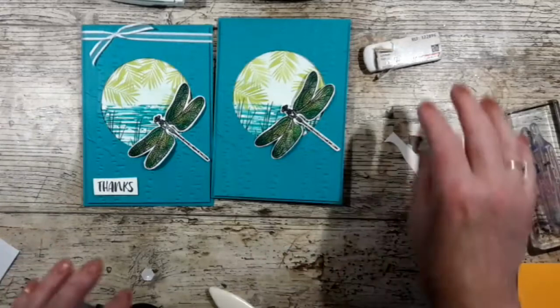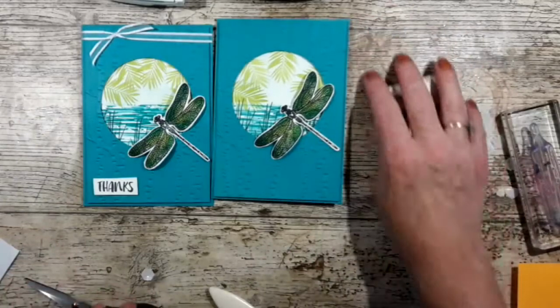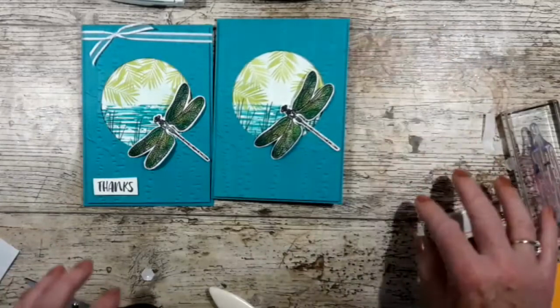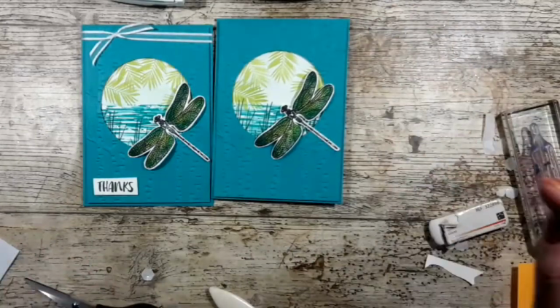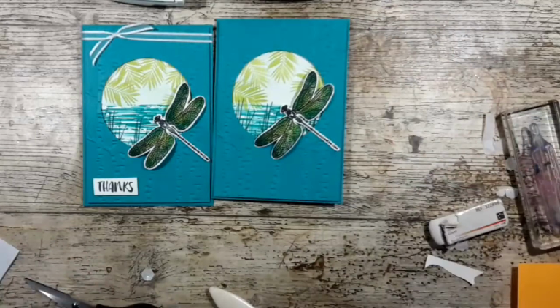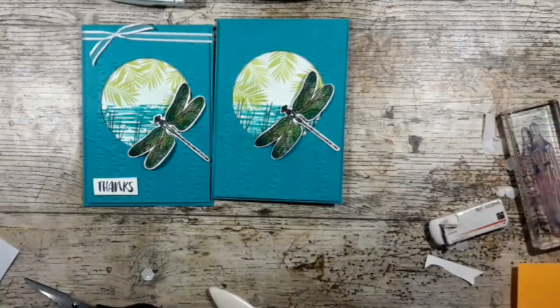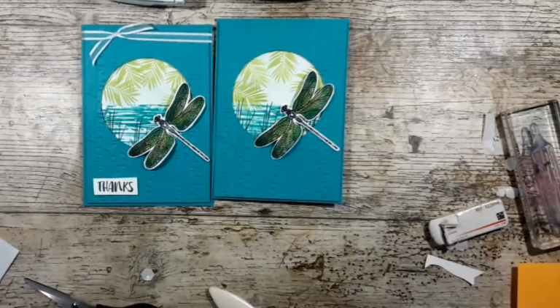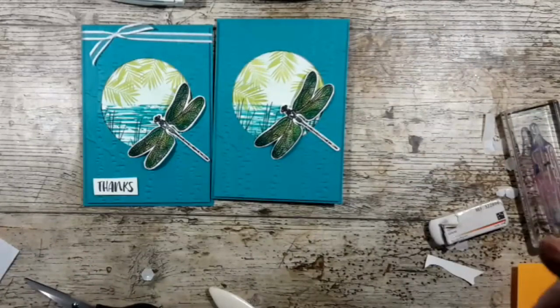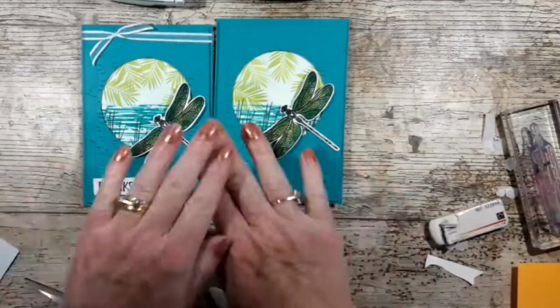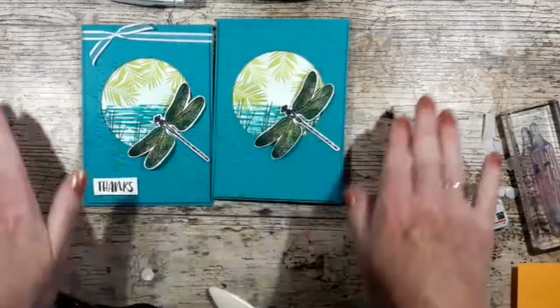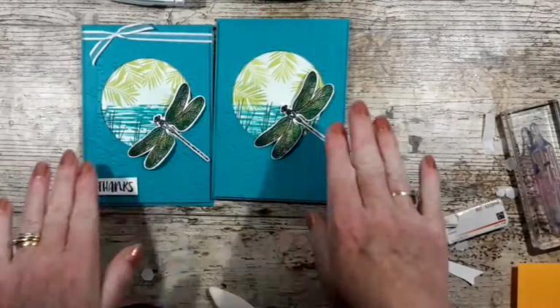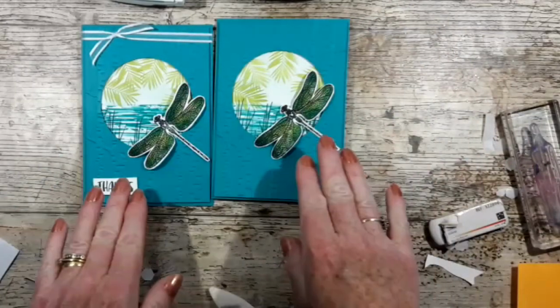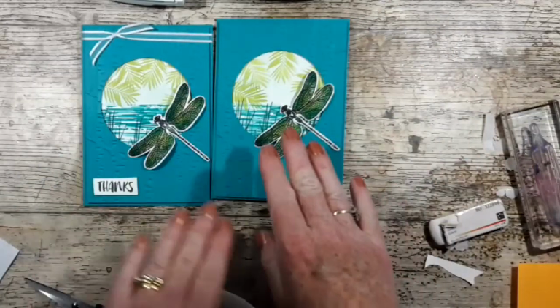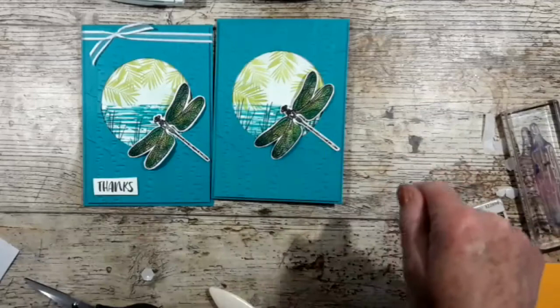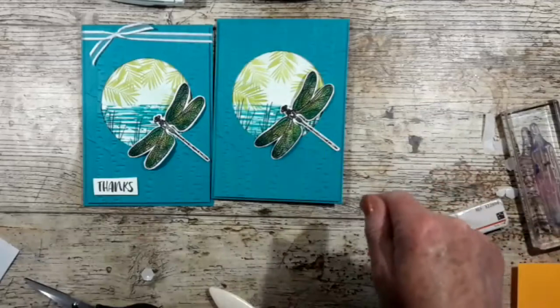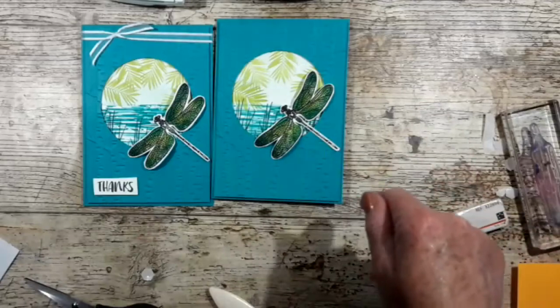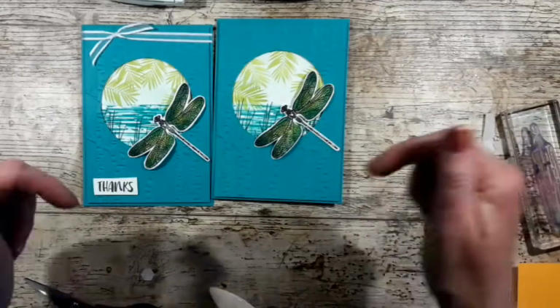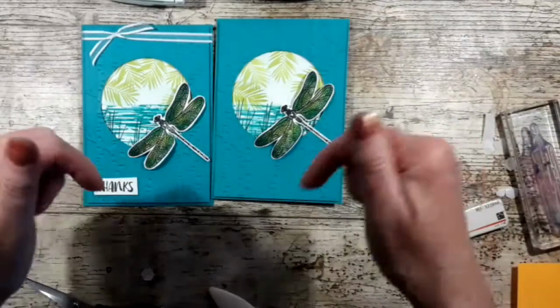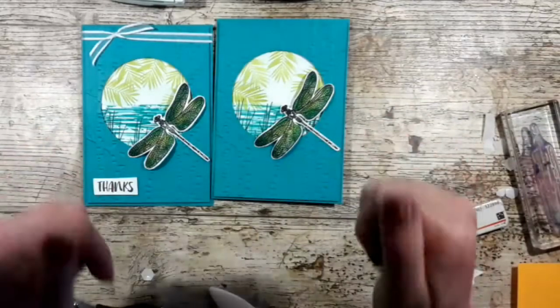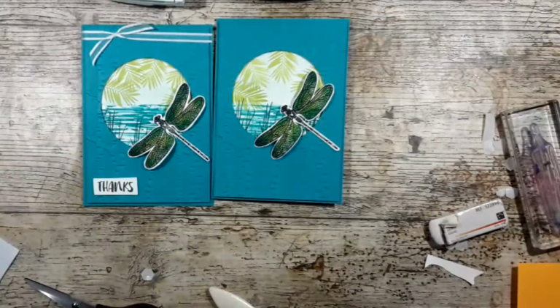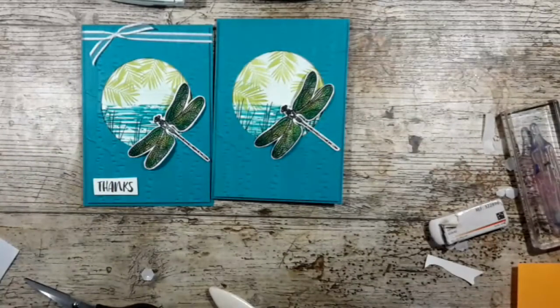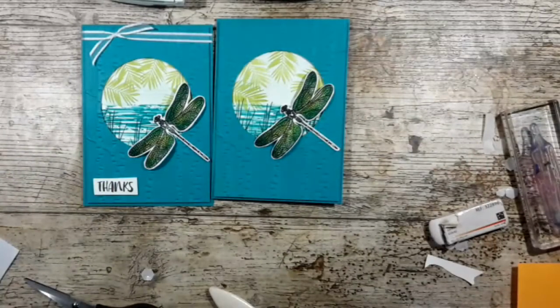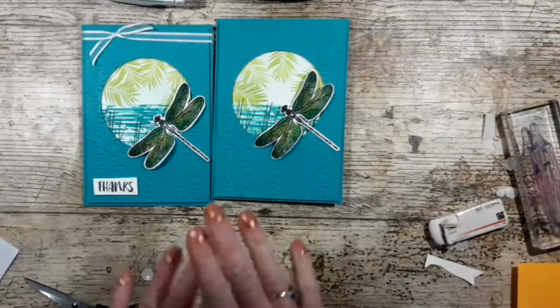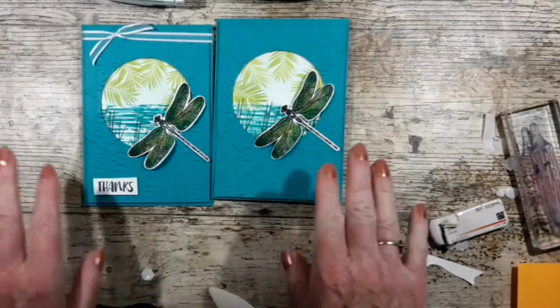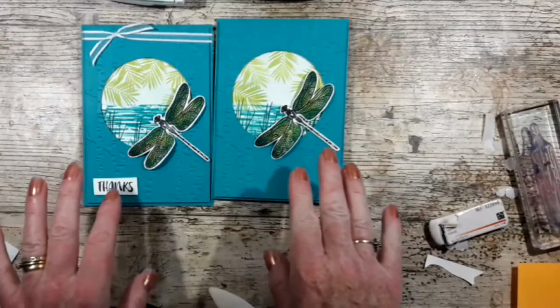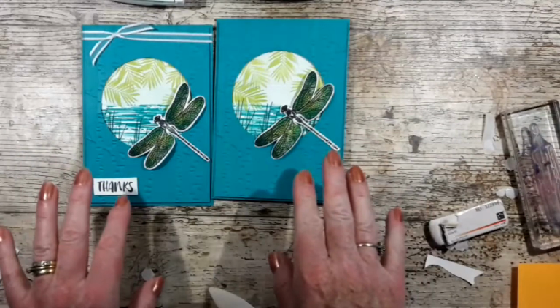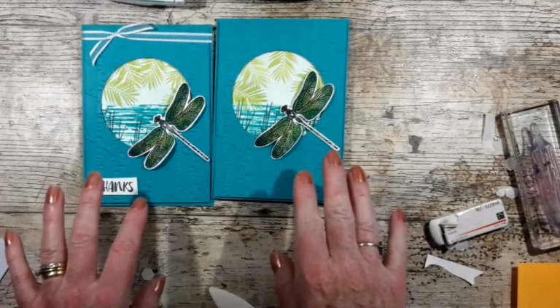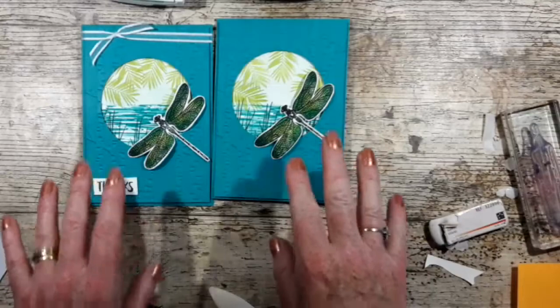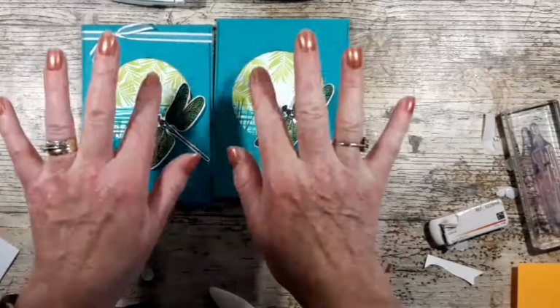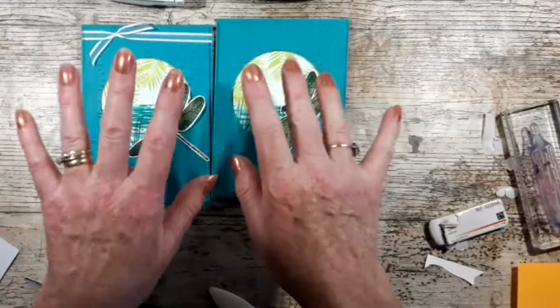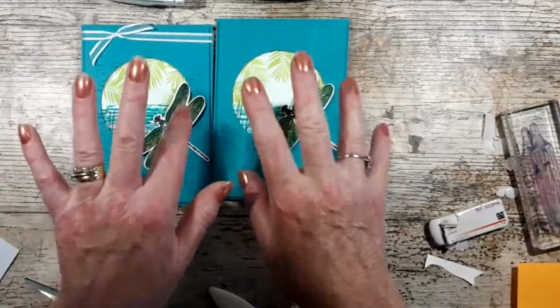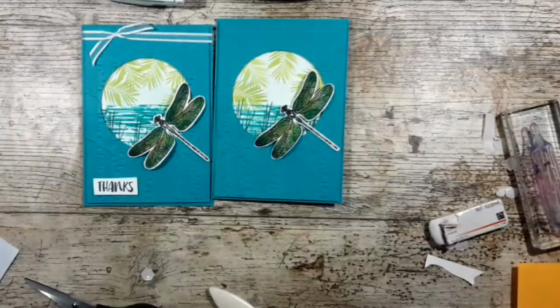Thank you for watching, I do appreciate it. If you want to look at any of these or have a browse through my shop, there will be a link in the description below and you can find full details on my blog. Ta-da for now!